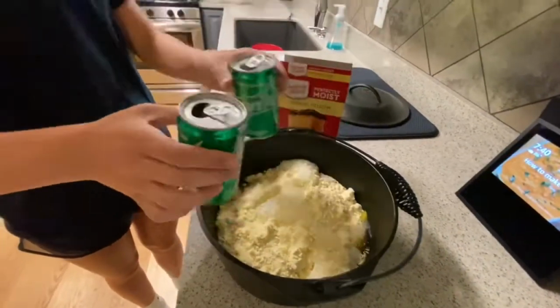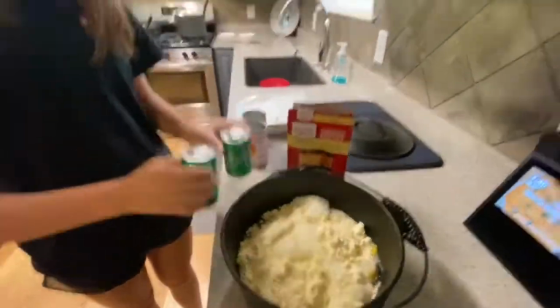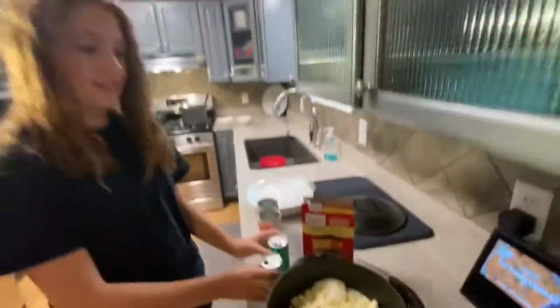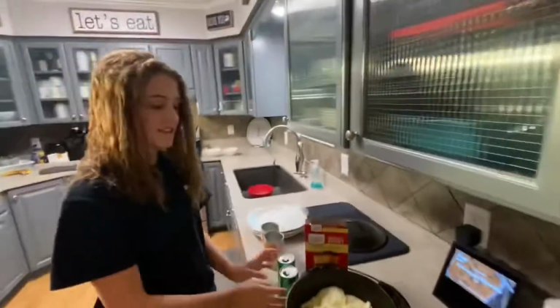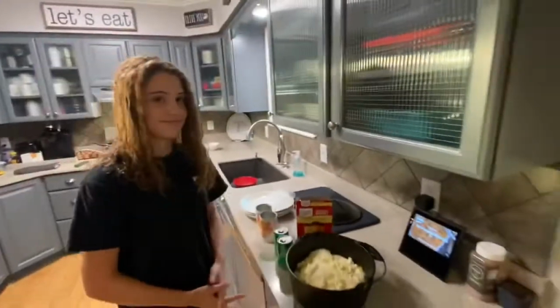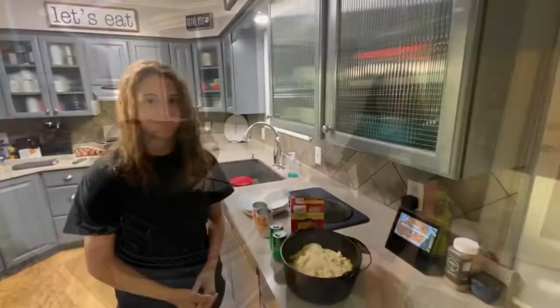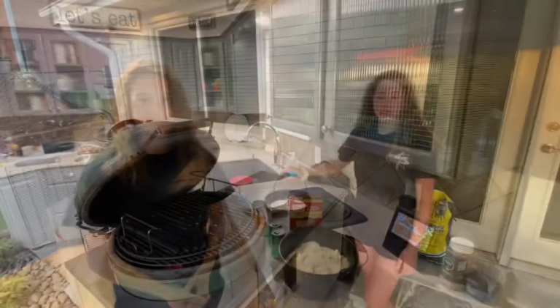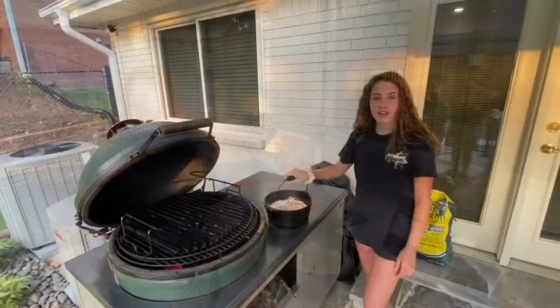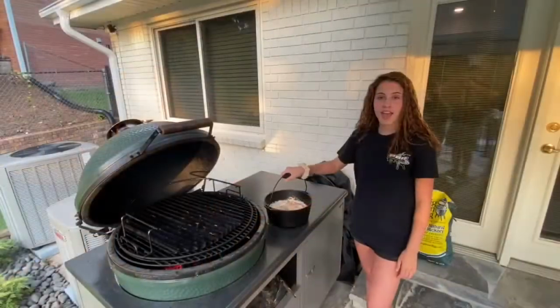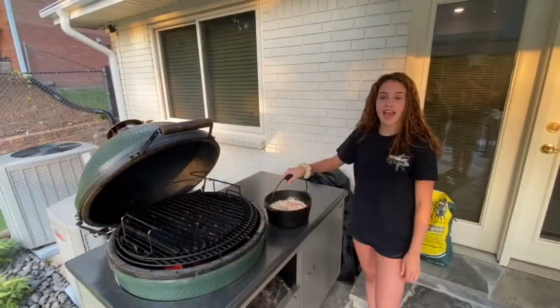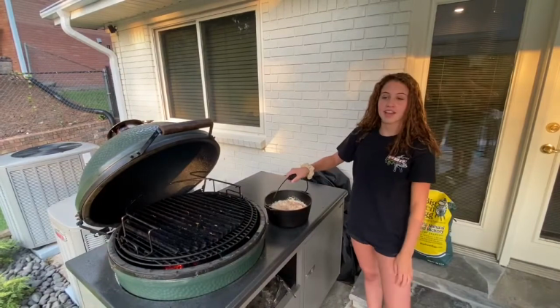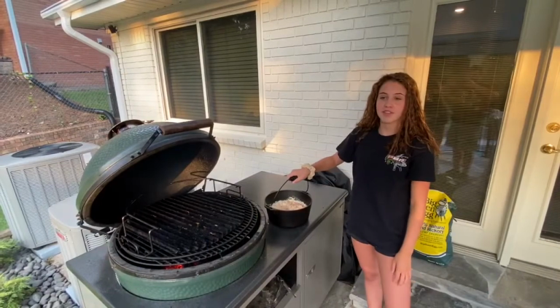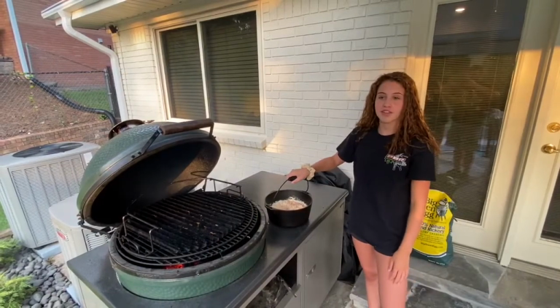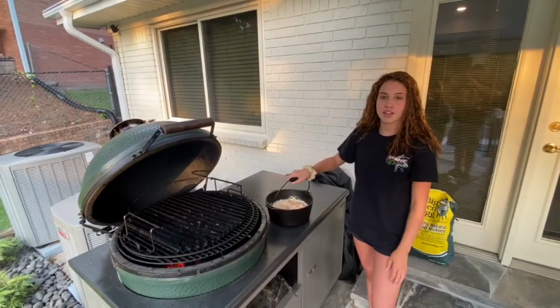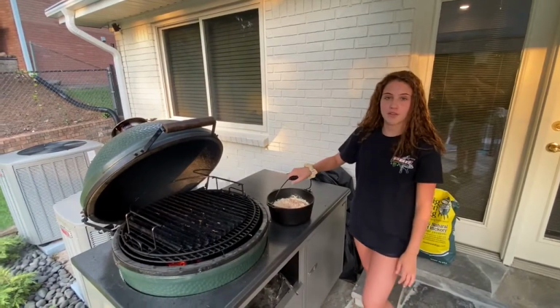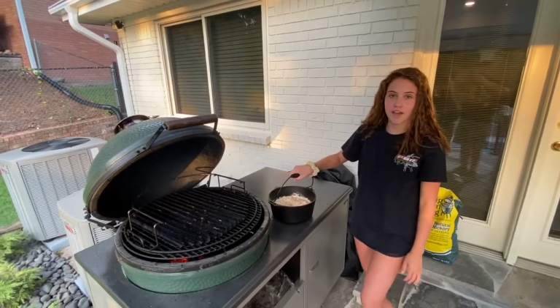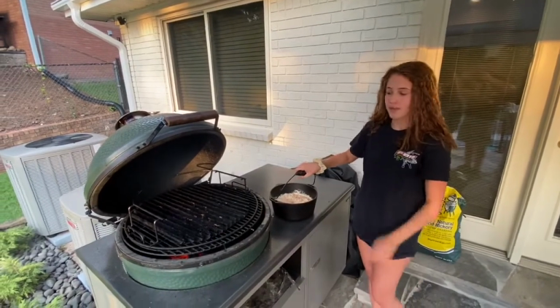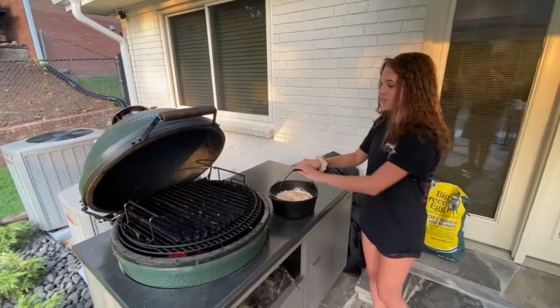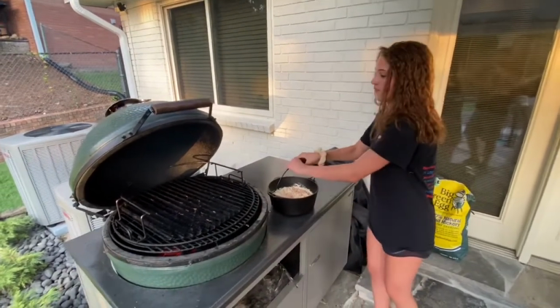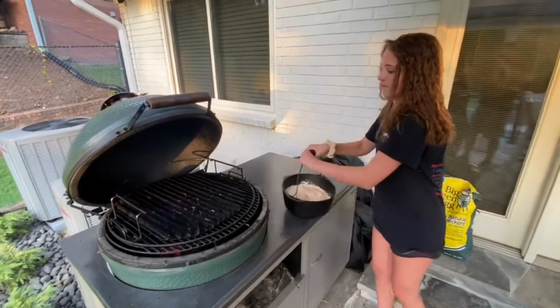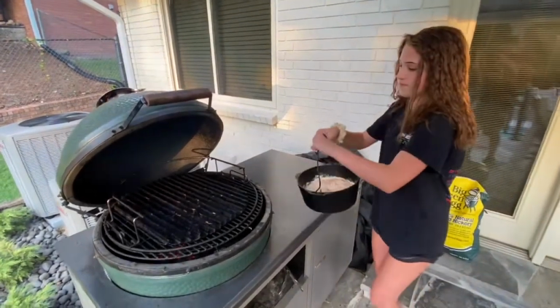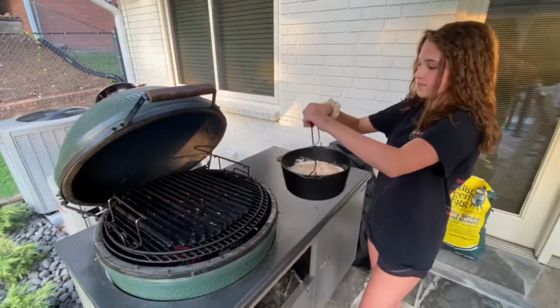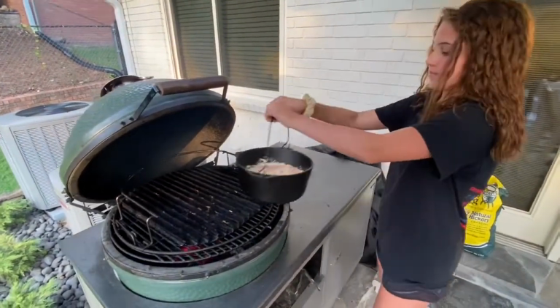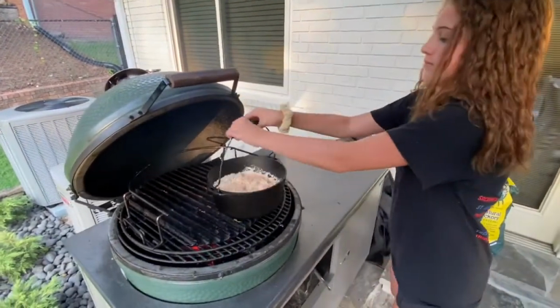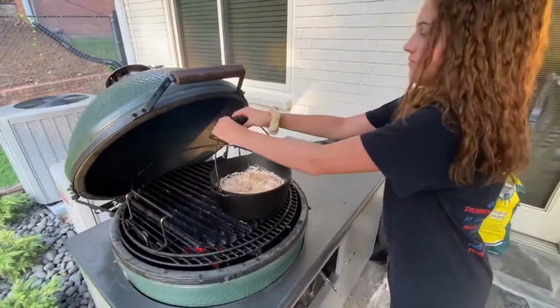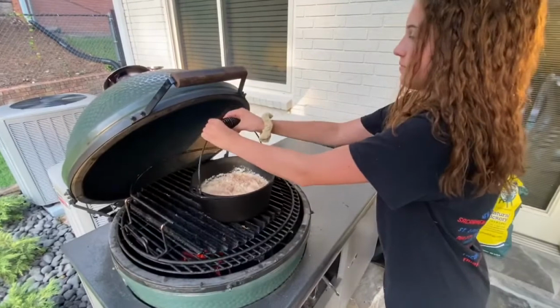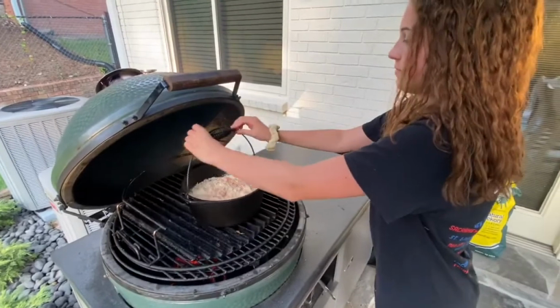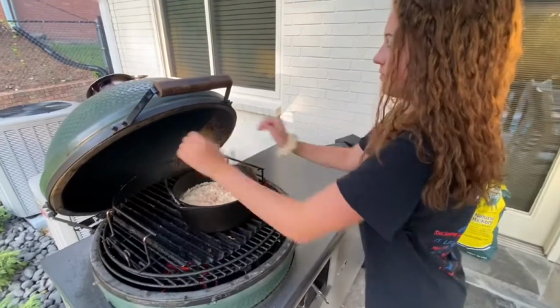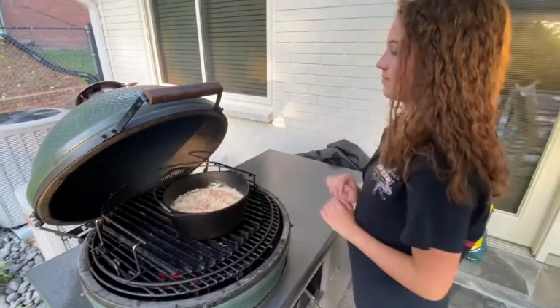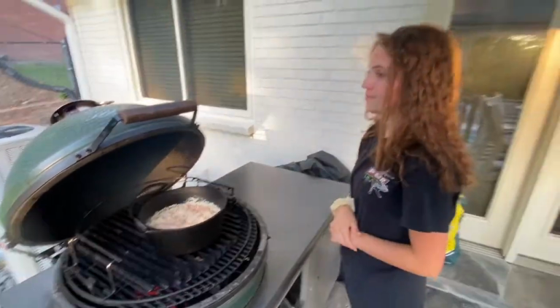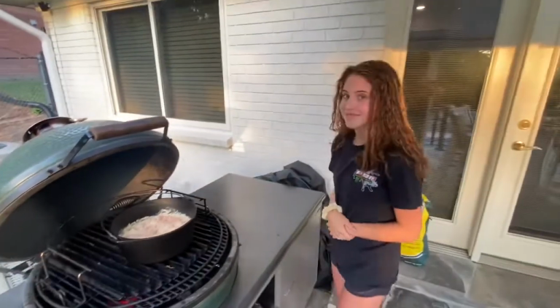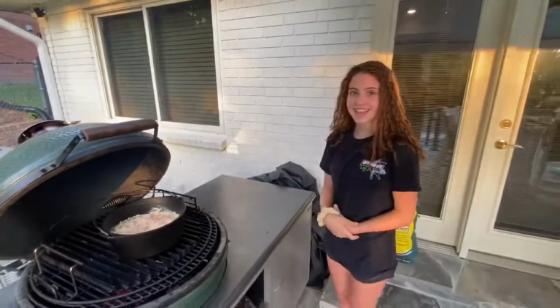And that's it. Put it on your egg at 350 degrees for 45 minutes. Thank you!